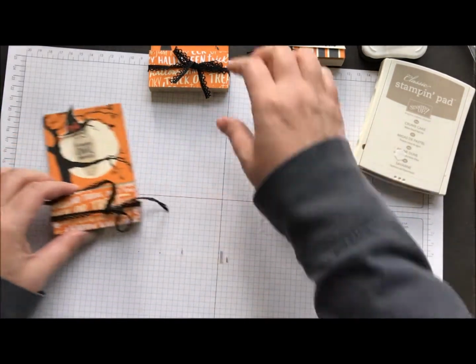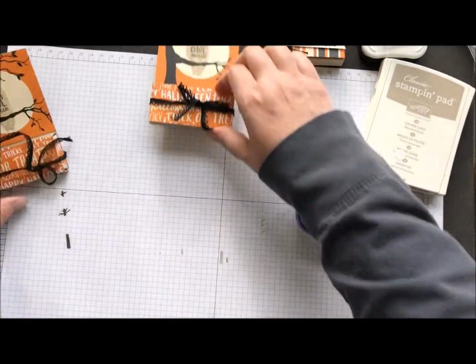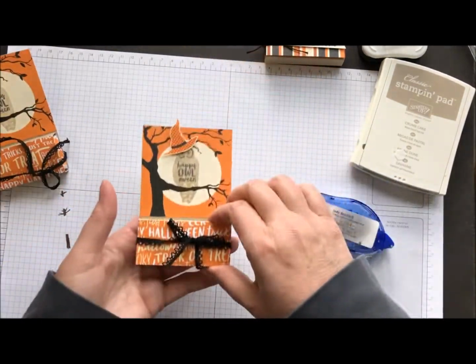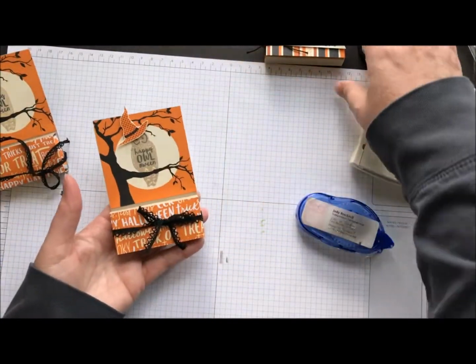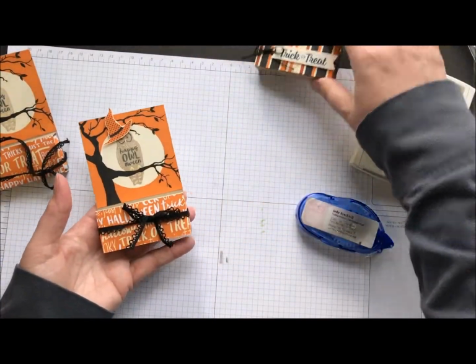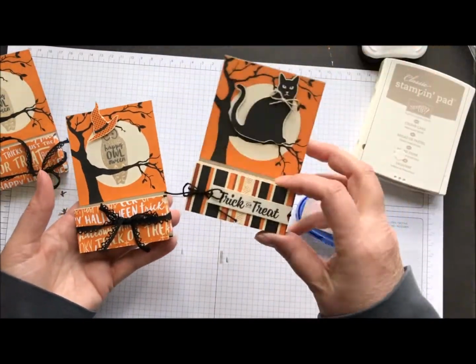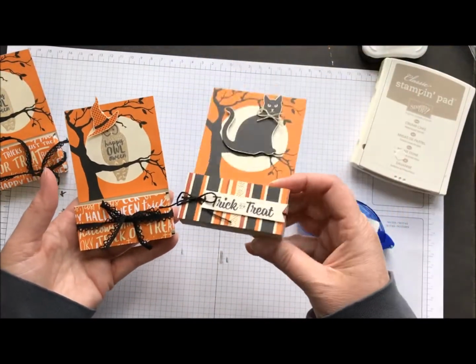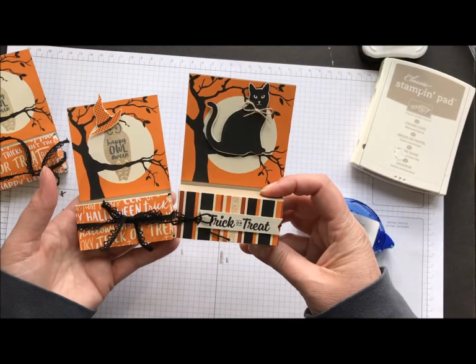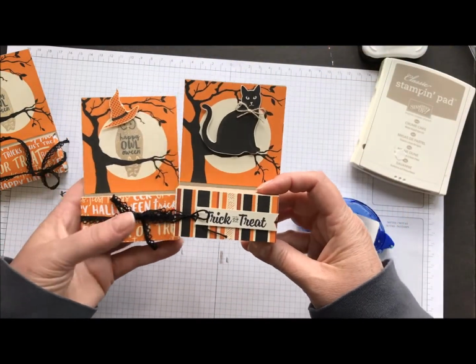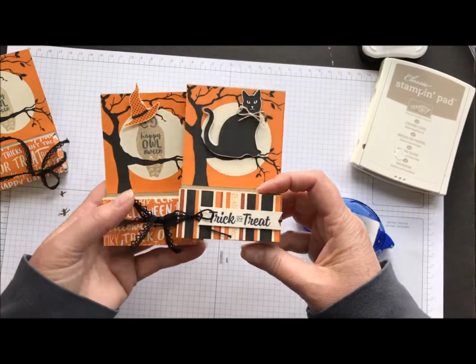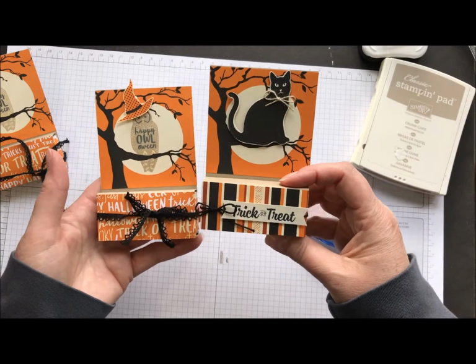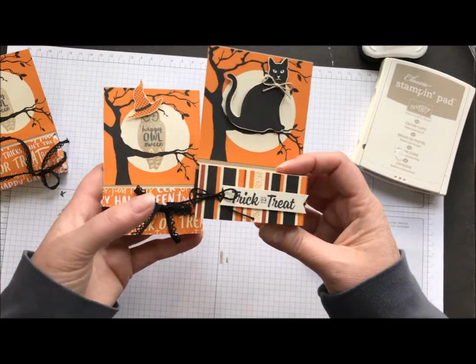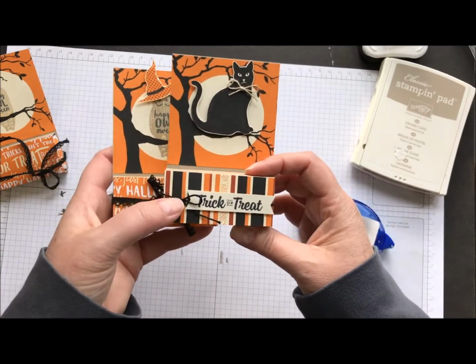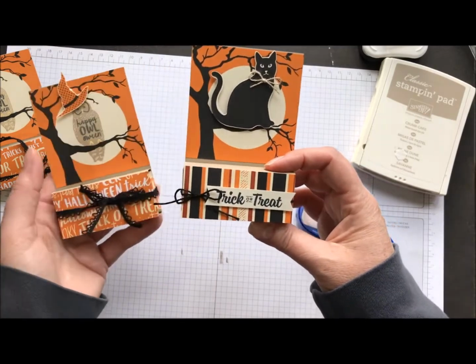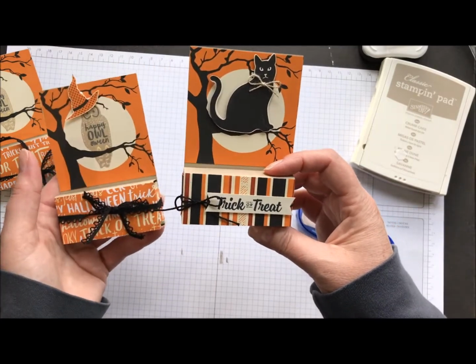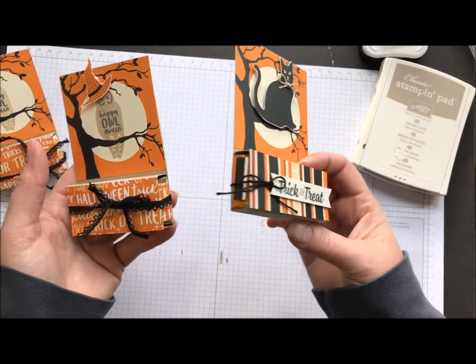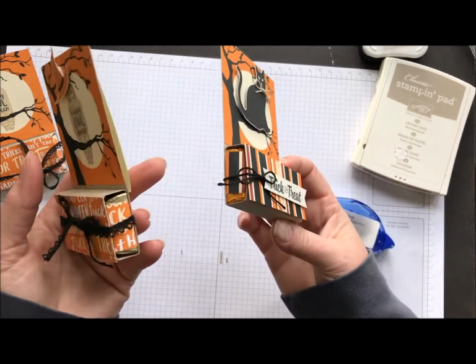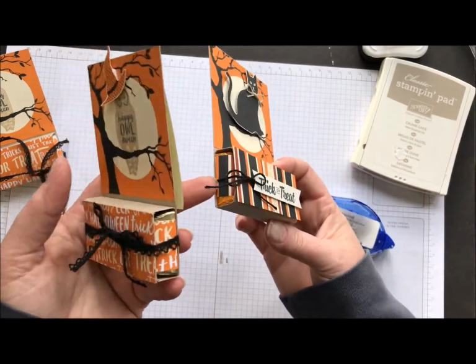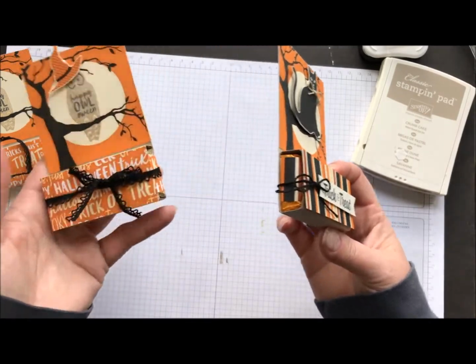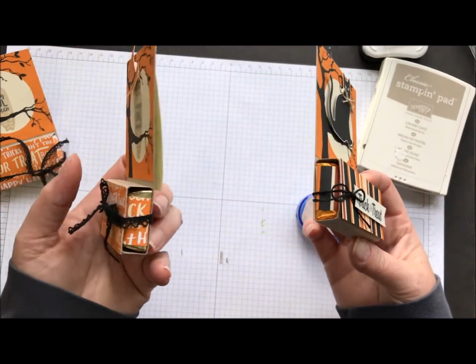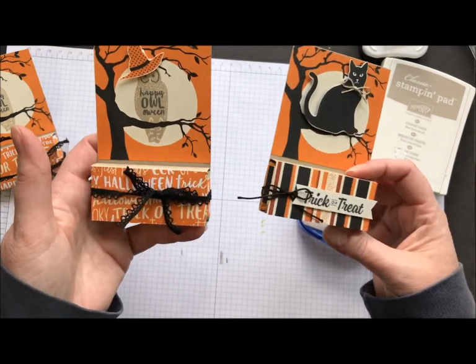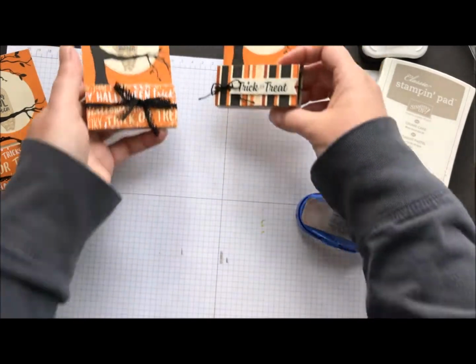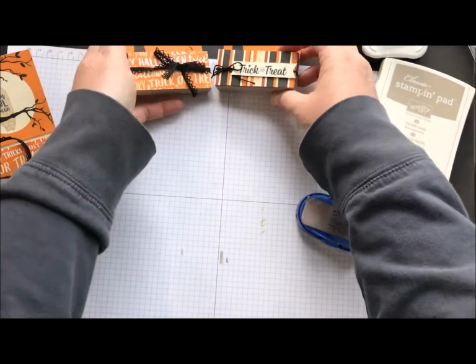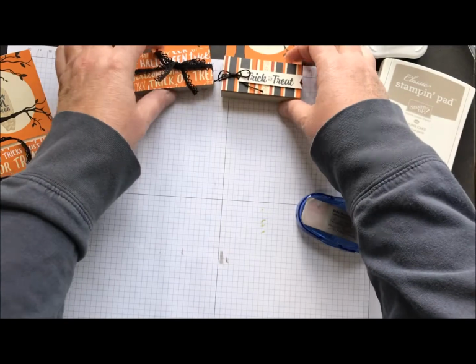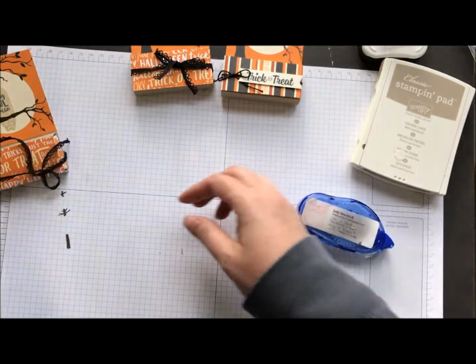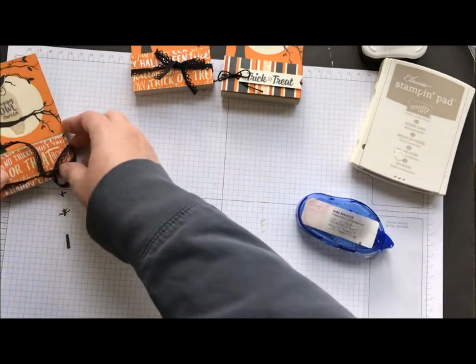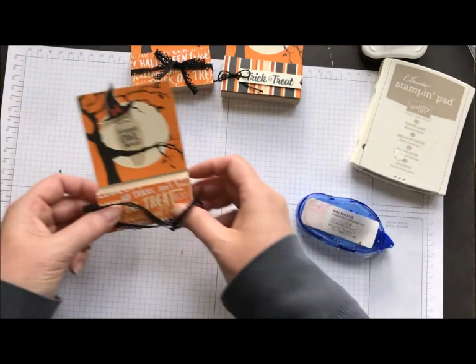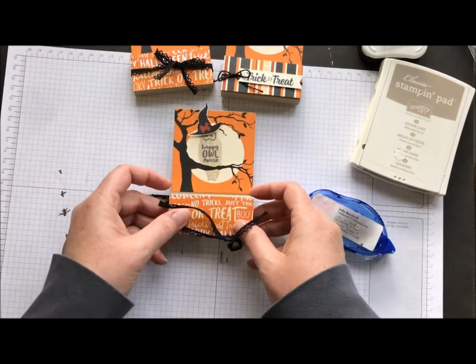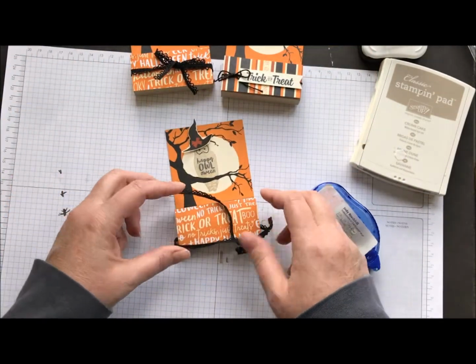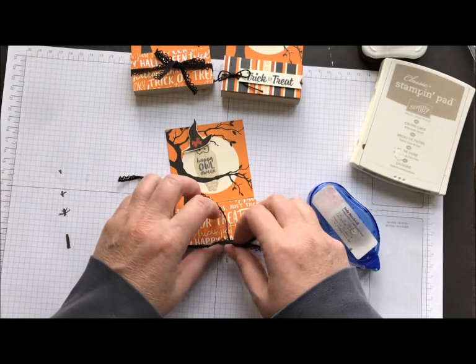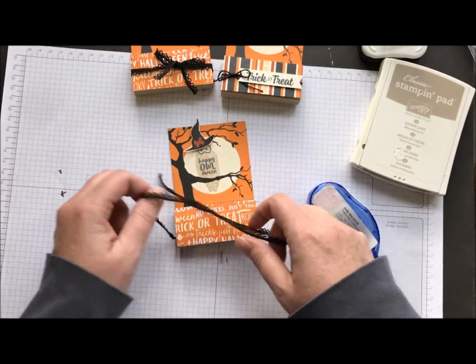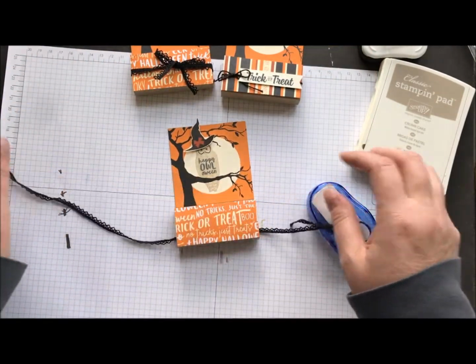Here's what you come out with. This is the one with the kitty and the trick or treat — that's our solid black baker's twine, and there are the nuggets in there. And the same with this one, the little owl.